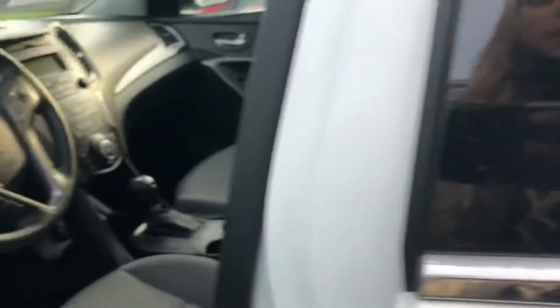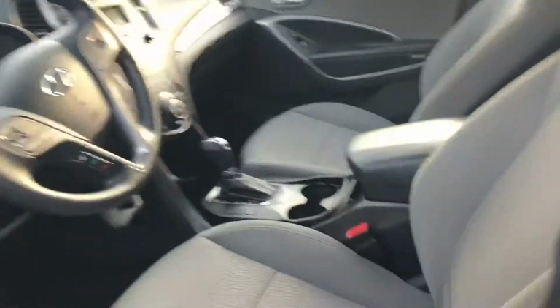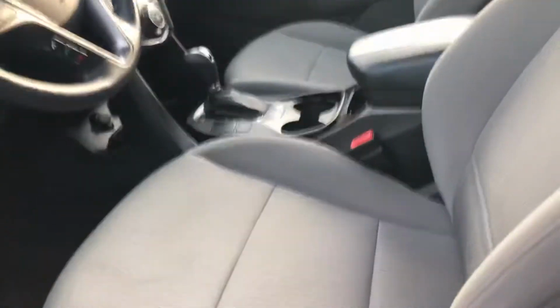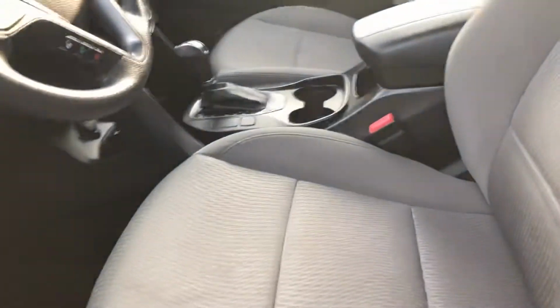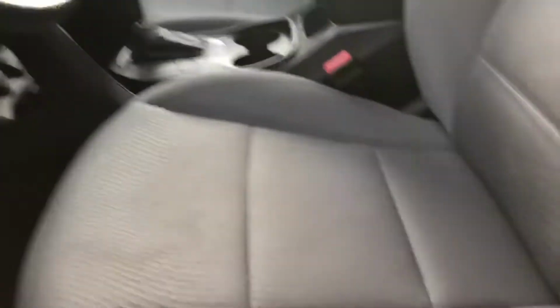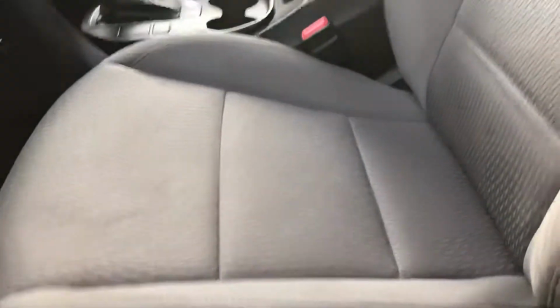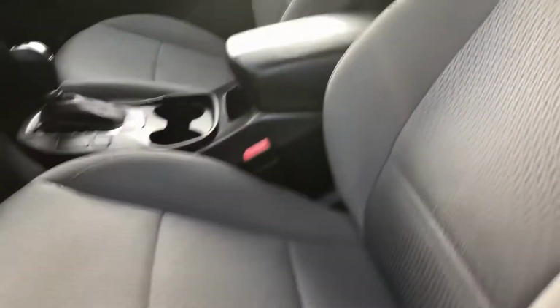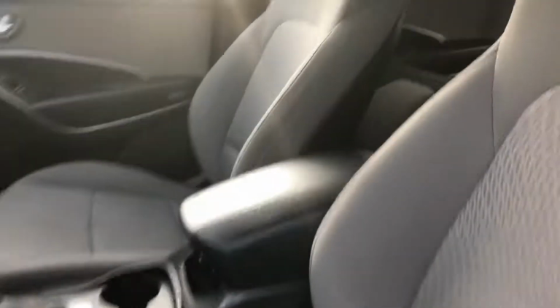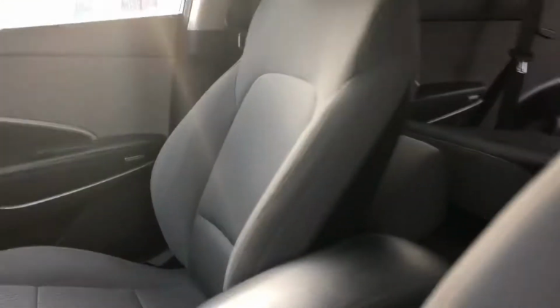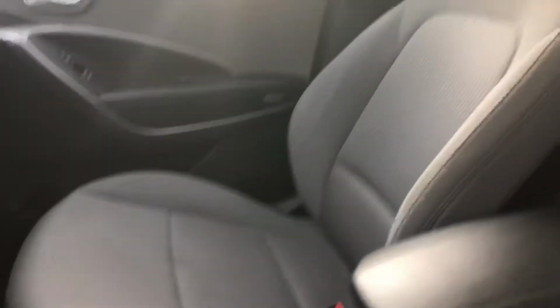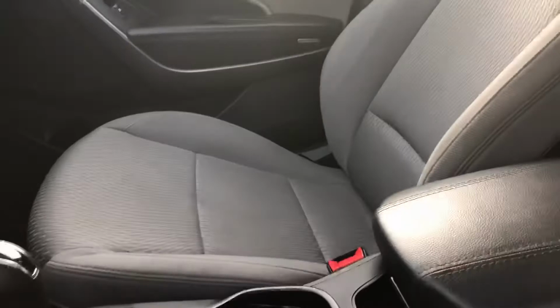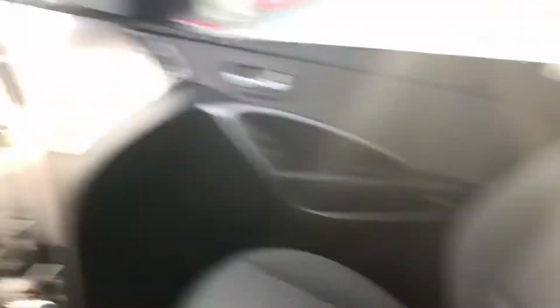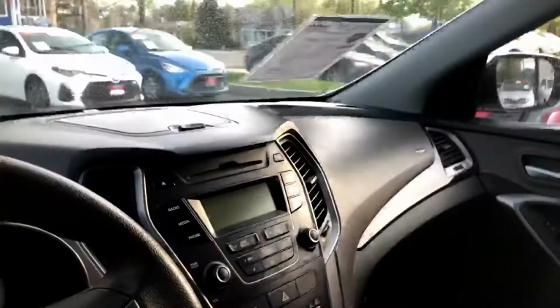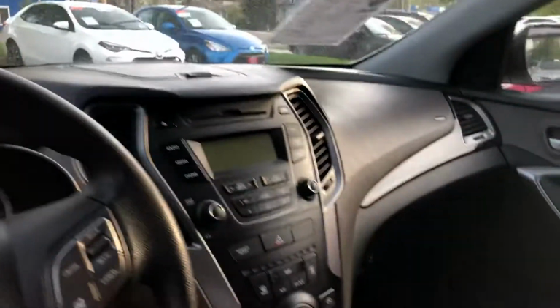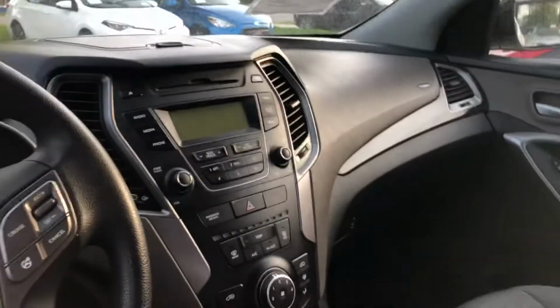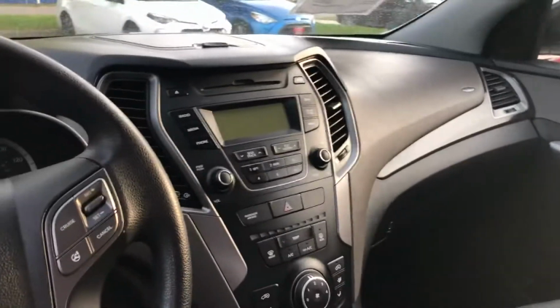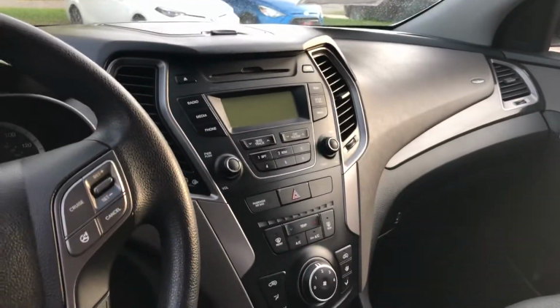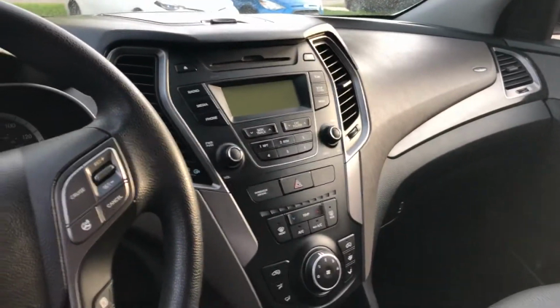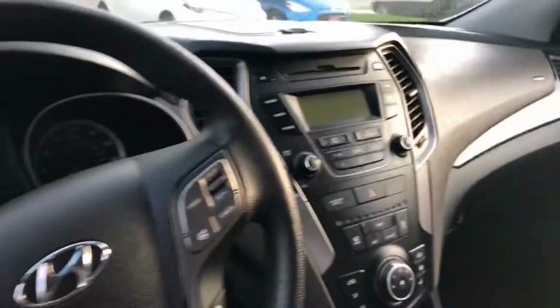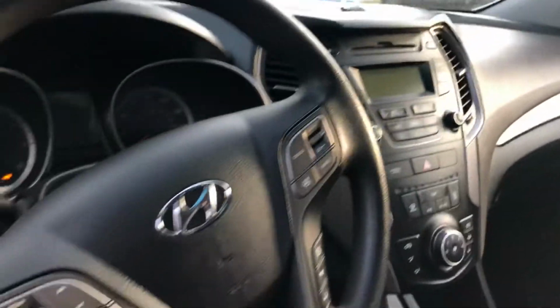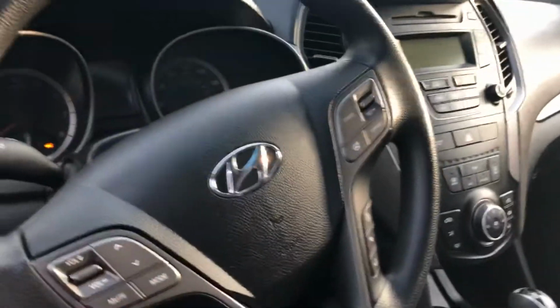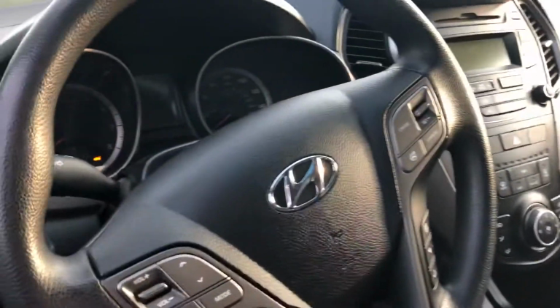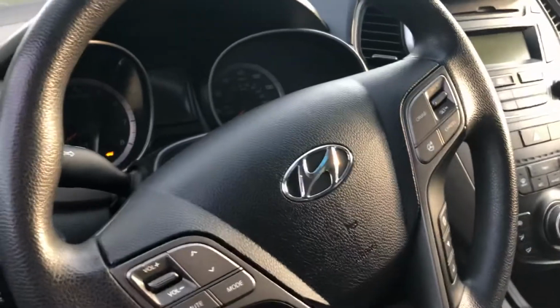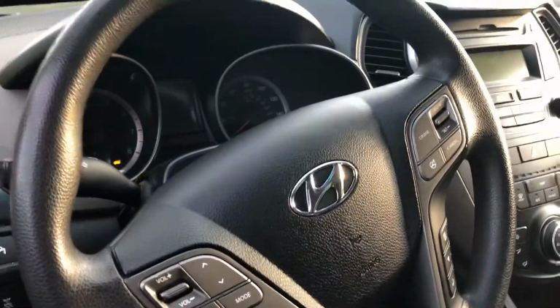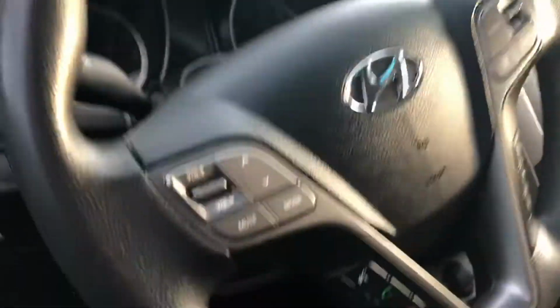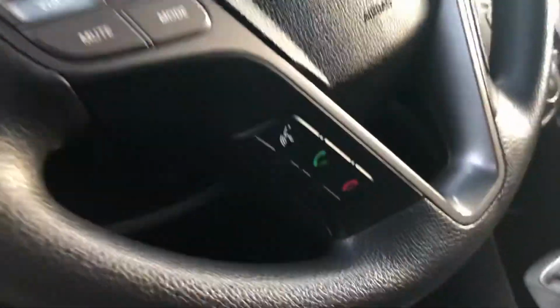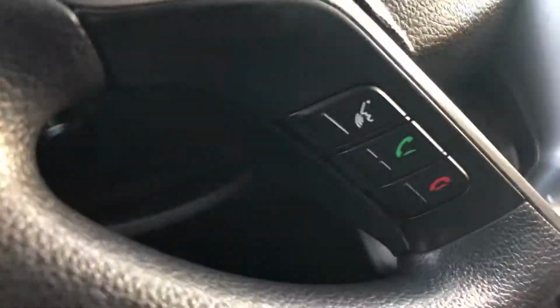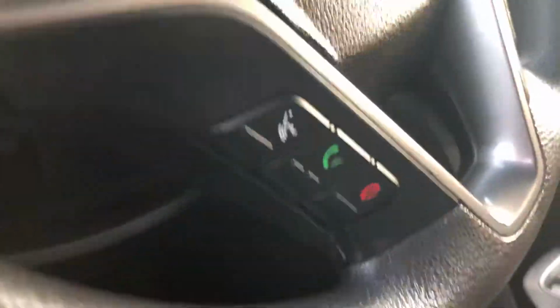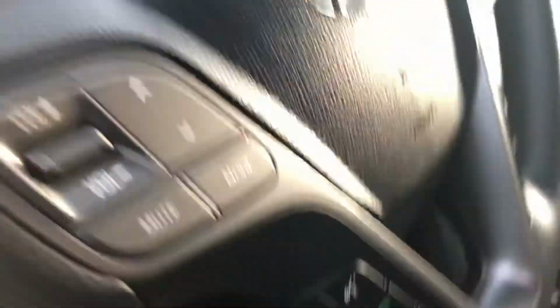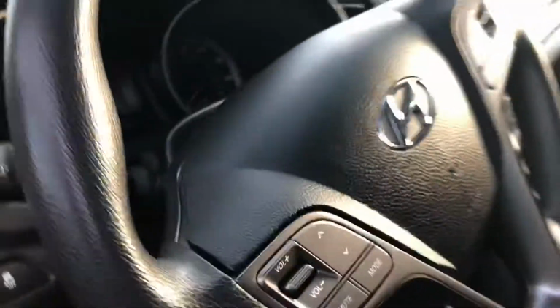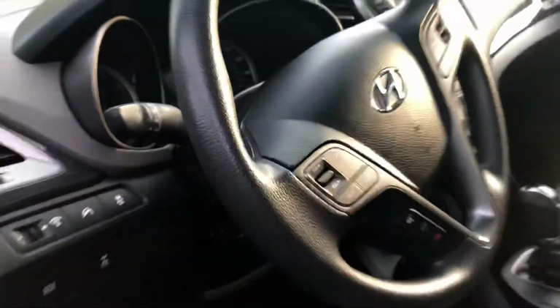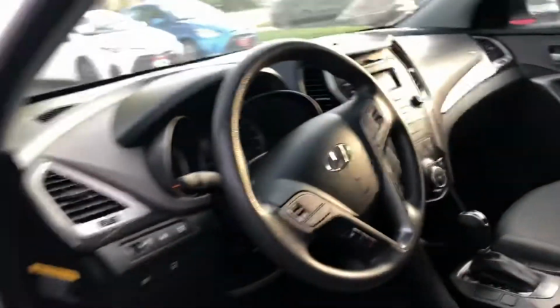Starting off with the interior, you have your cloth seats, and this is what your front dash will look like. You do have Bluetooth on this vehicle, so you can connect your phone and make all of your phone calls hands-free on the steering wheel.